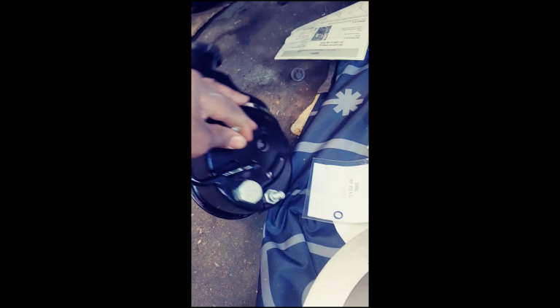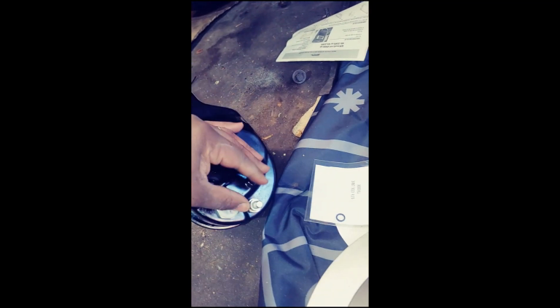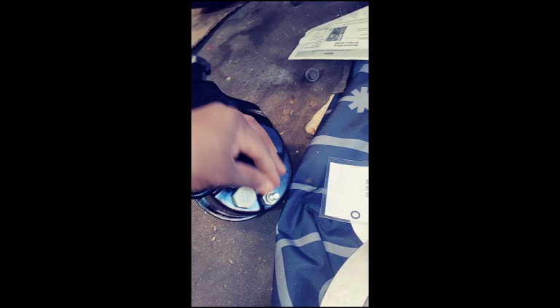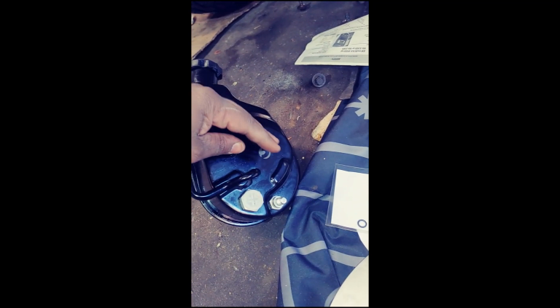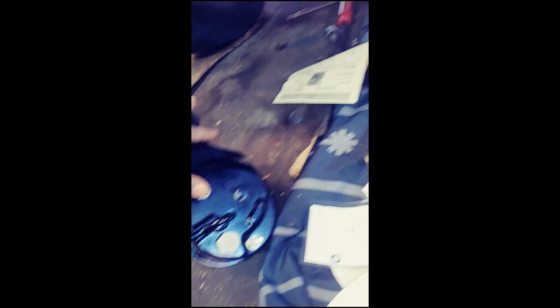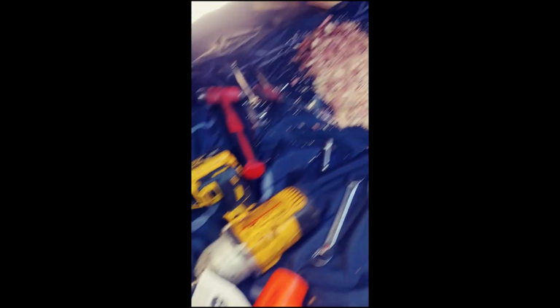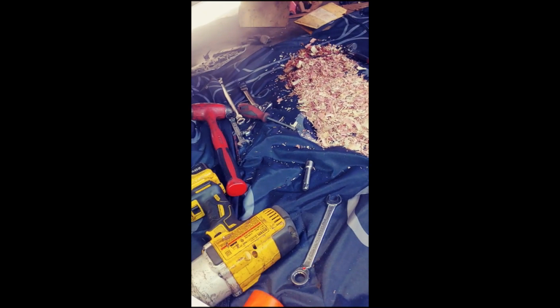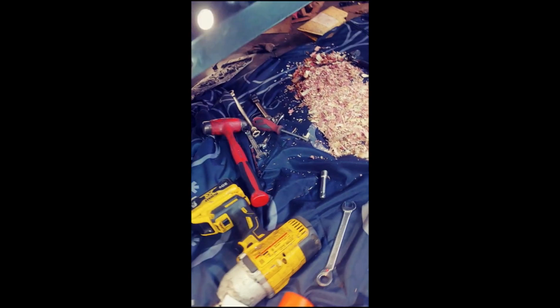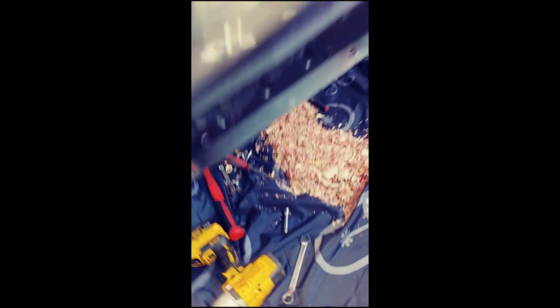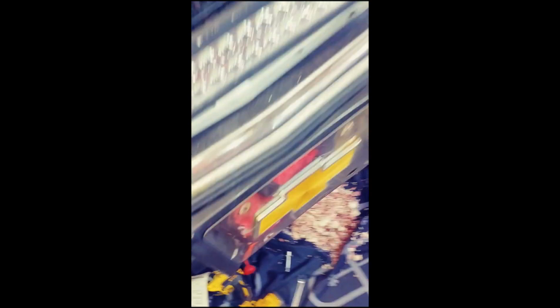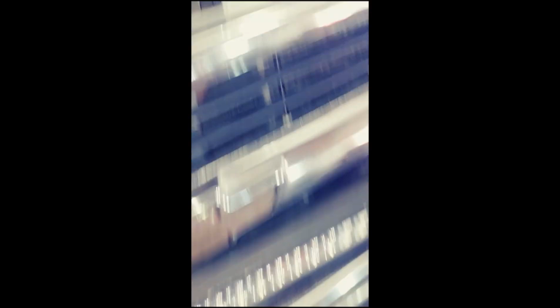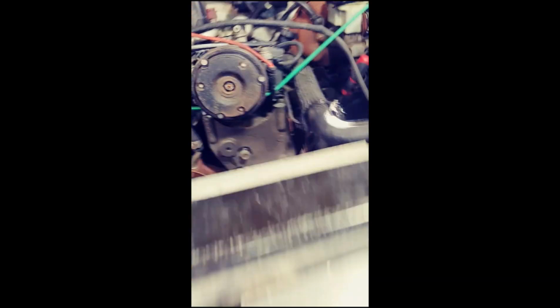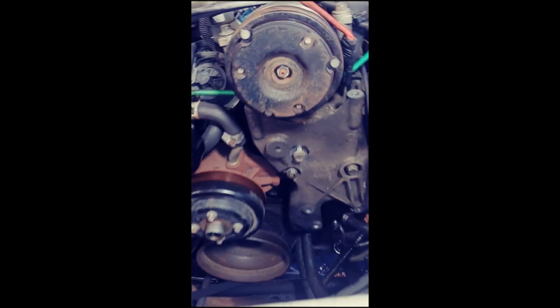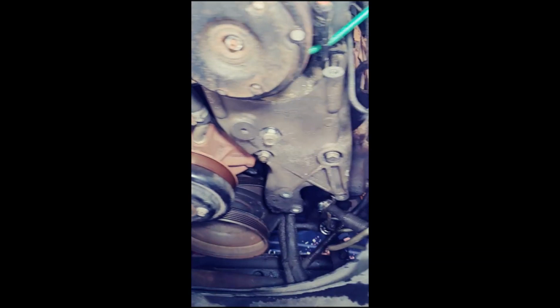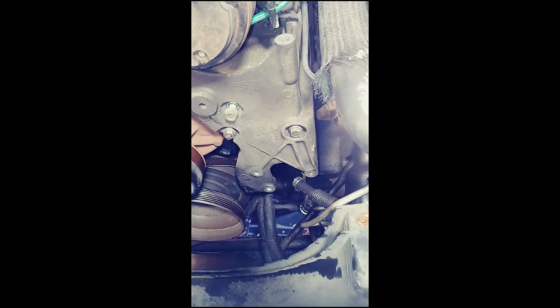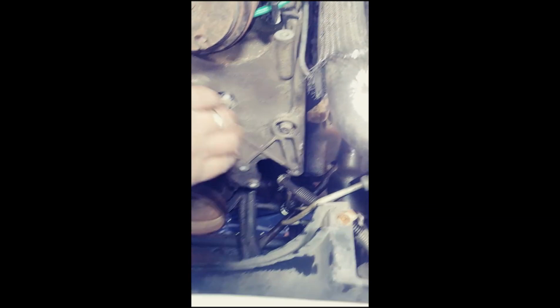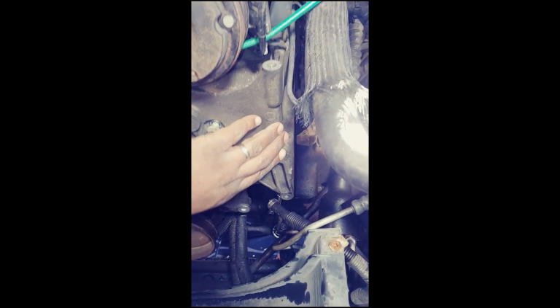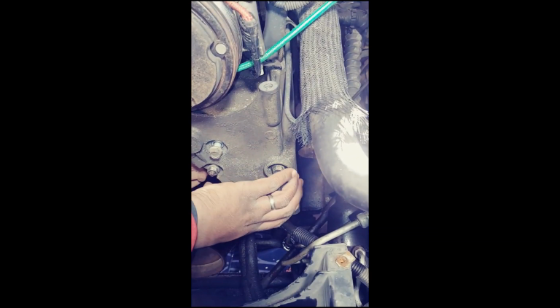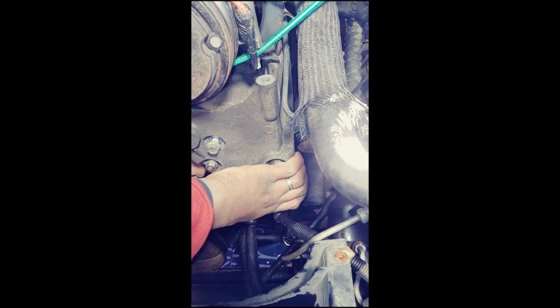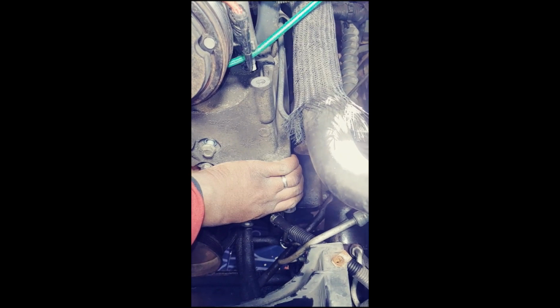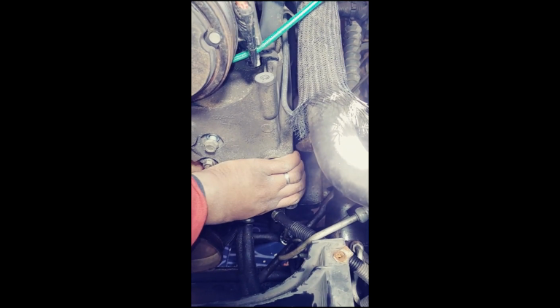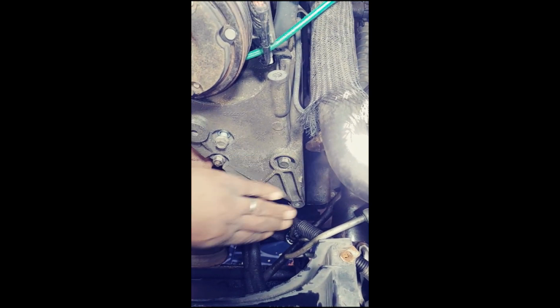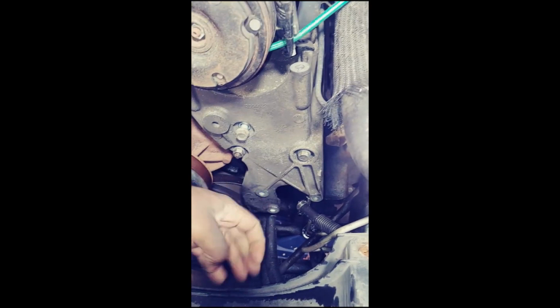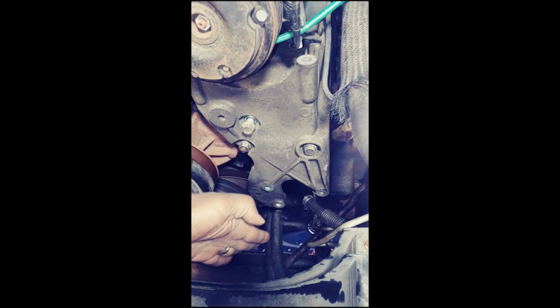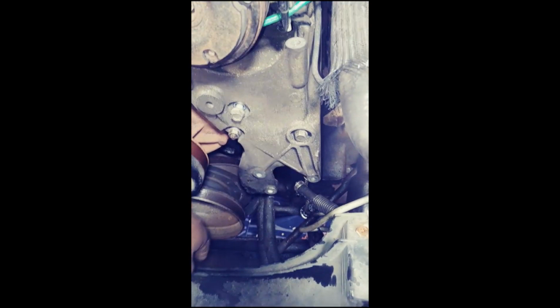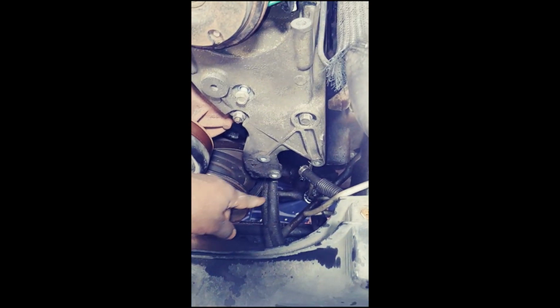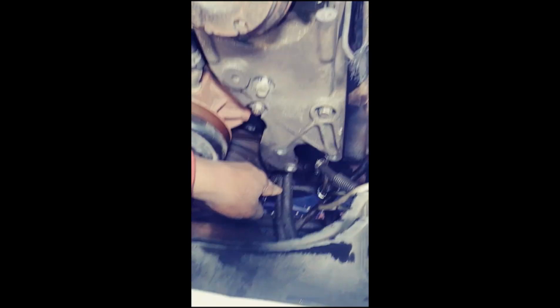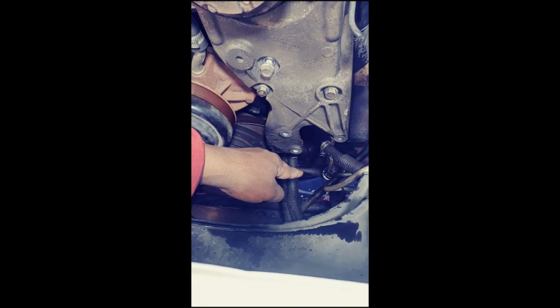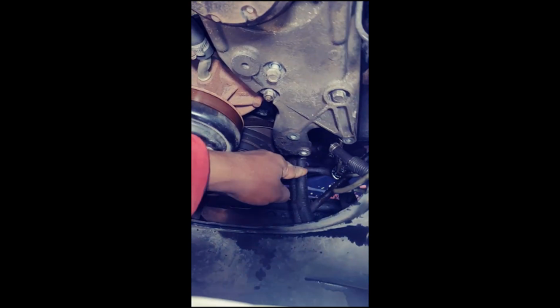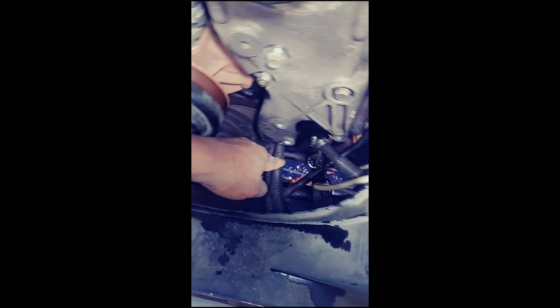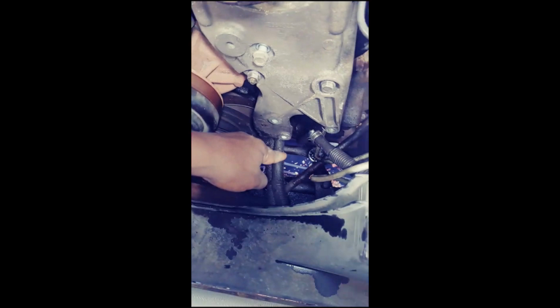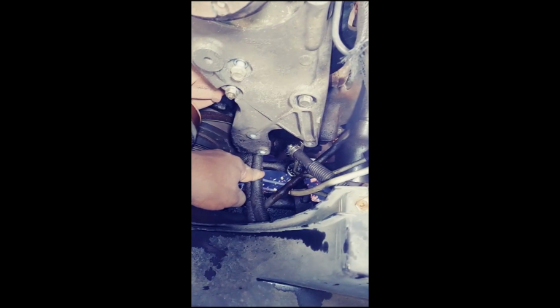Besides that, there are two 13 millimeters on the back that hook up to the brace and hook it up to your vehicle. You can just loosen this harness, pull it out a little bit, and drop that baby after you take off the hoses.